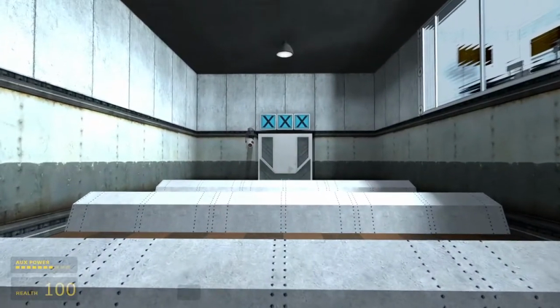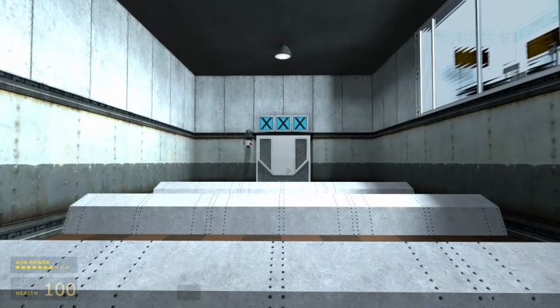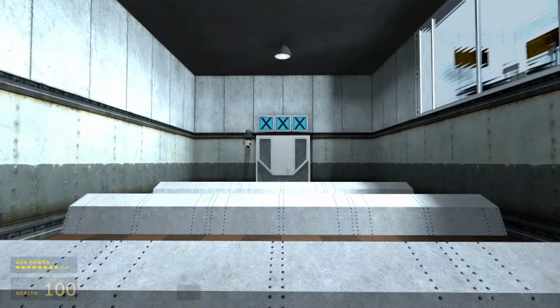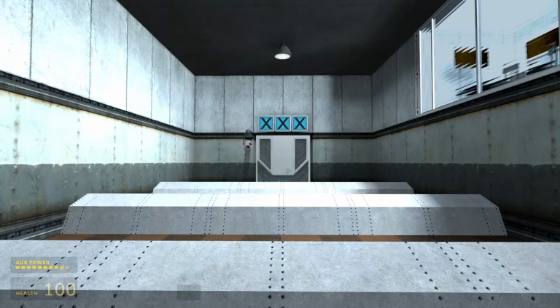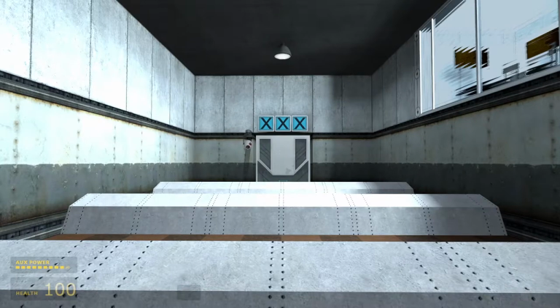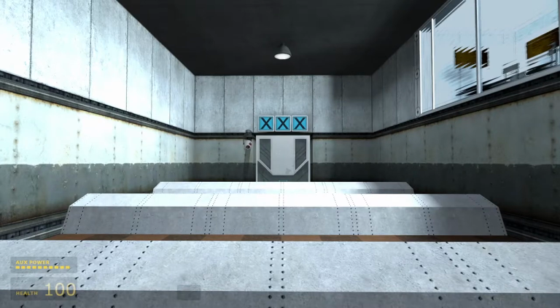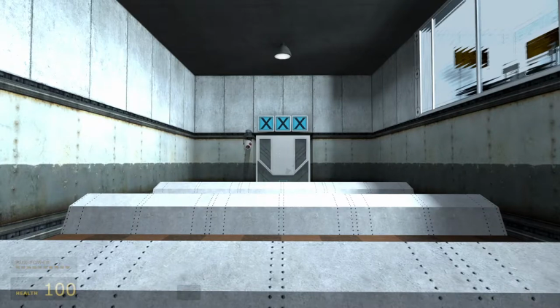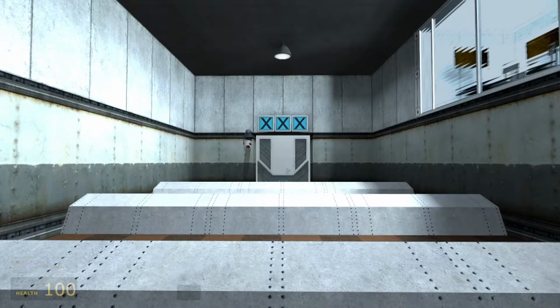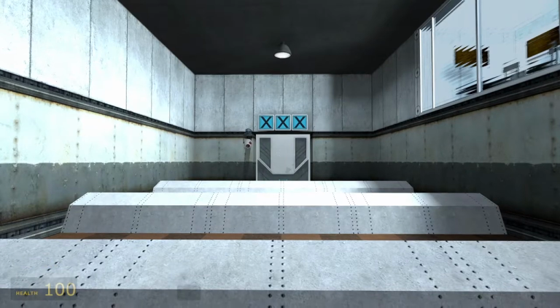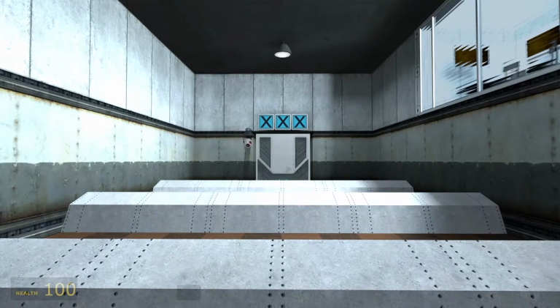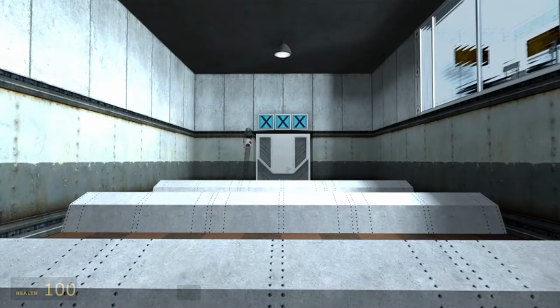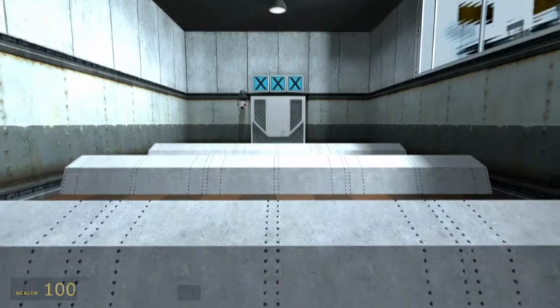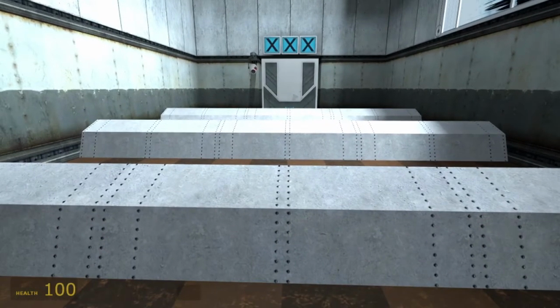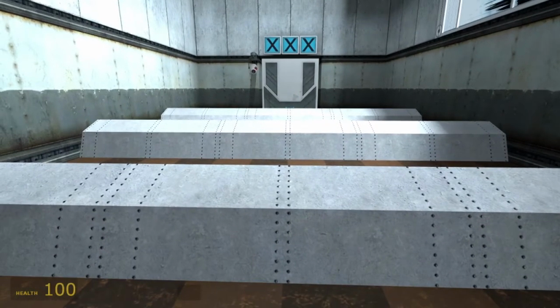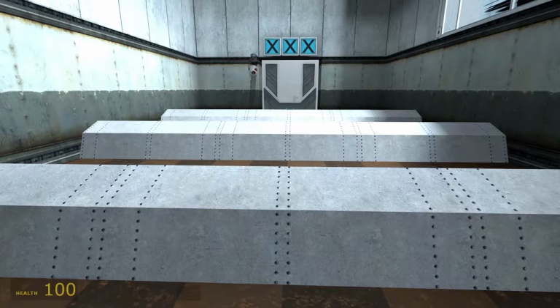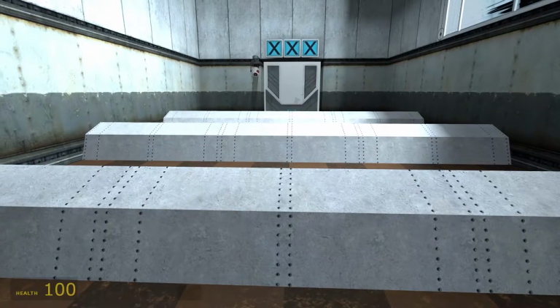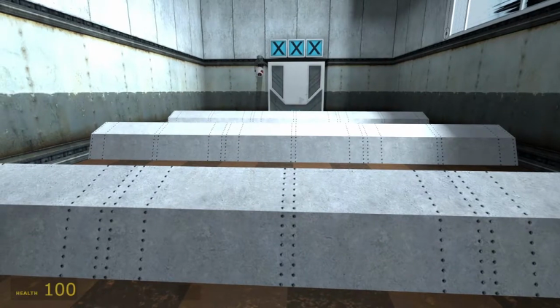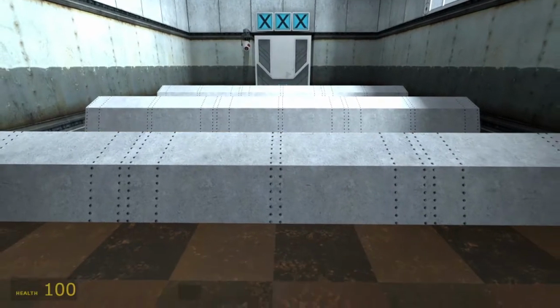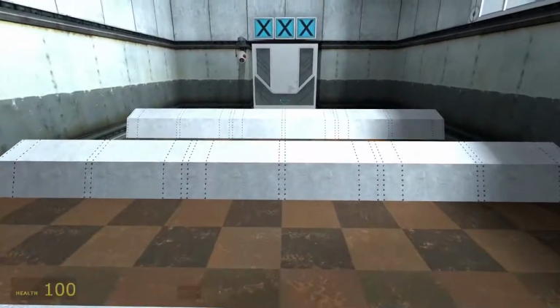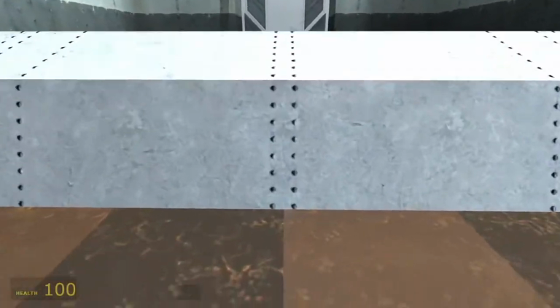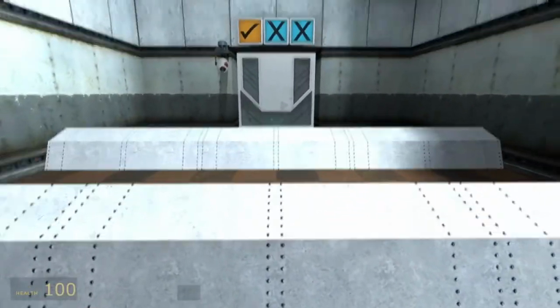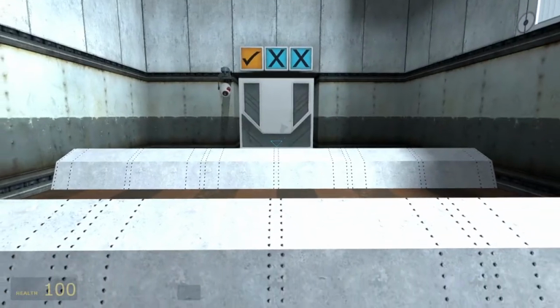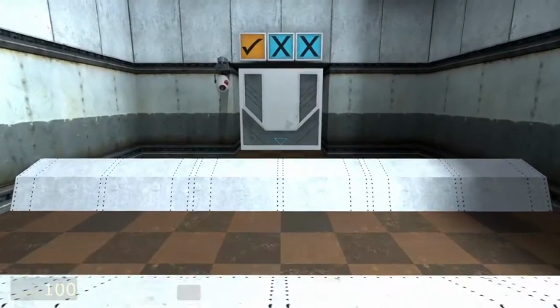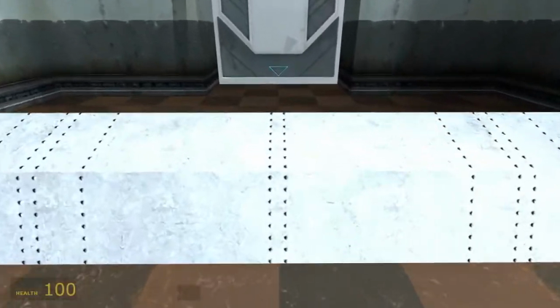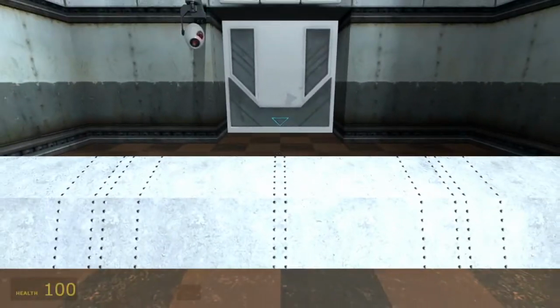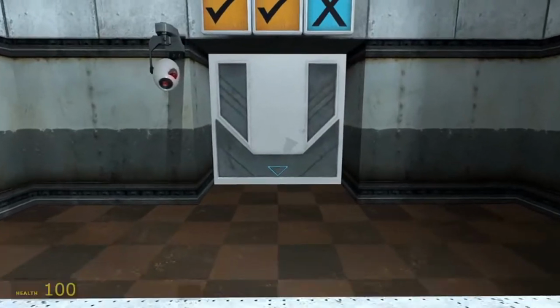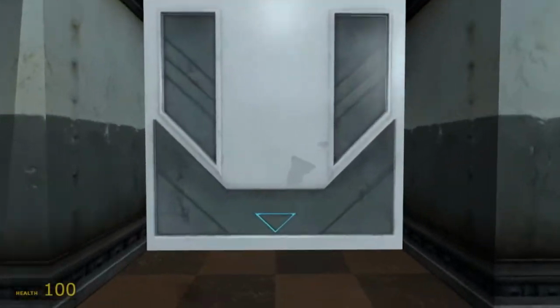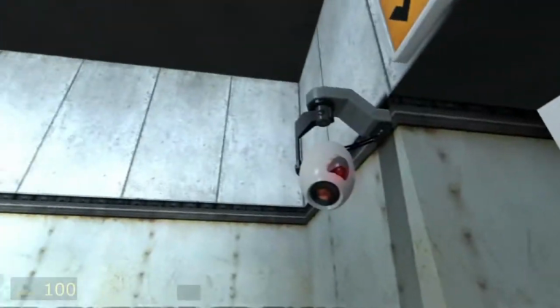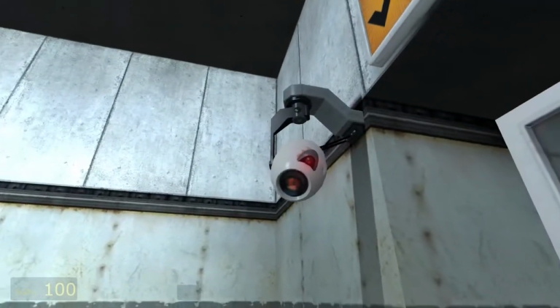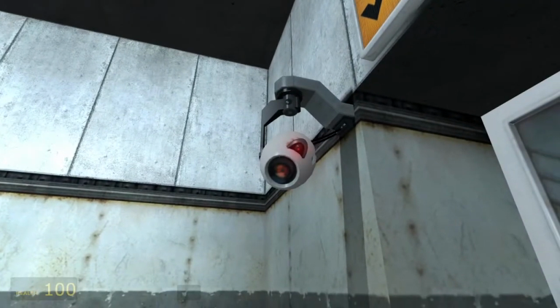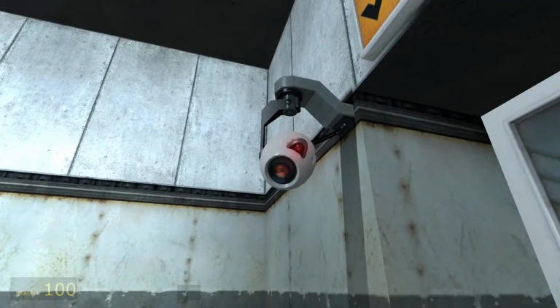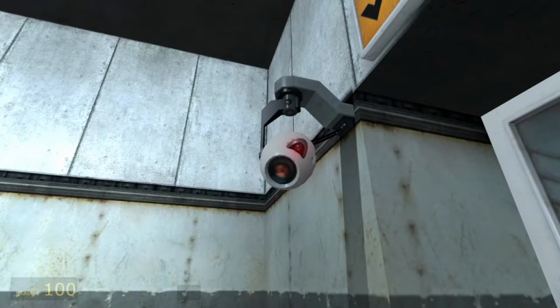The first move we will practice in the hazard course is basic jumping. You will have to get over this set of obstacles using only your run and jump commands. It helps if you get a running start. Good work. Proceed to the next area.